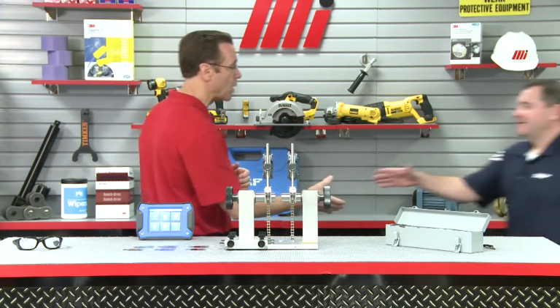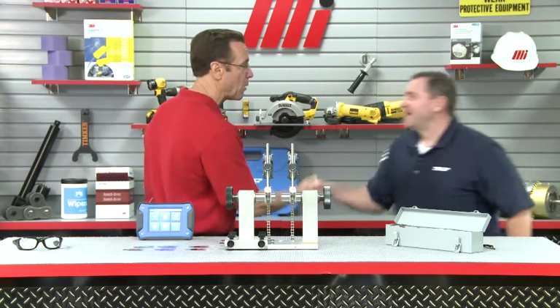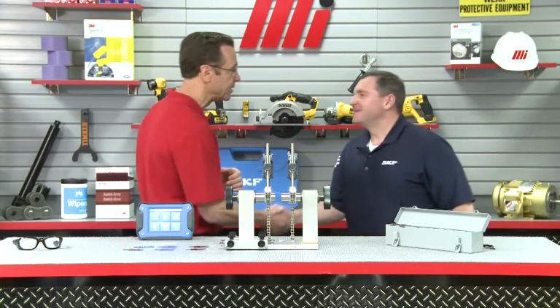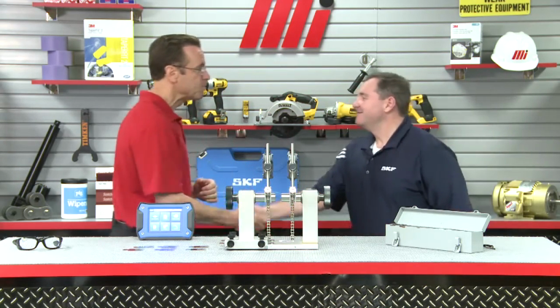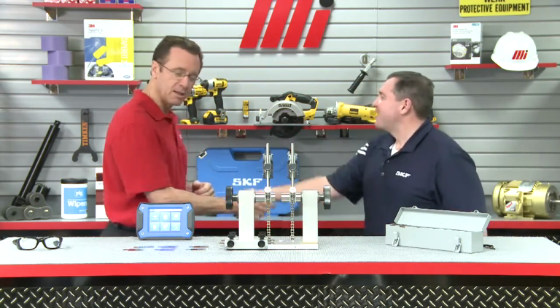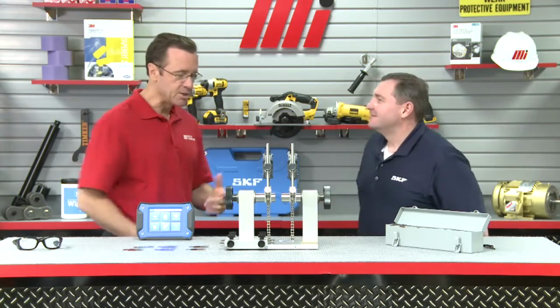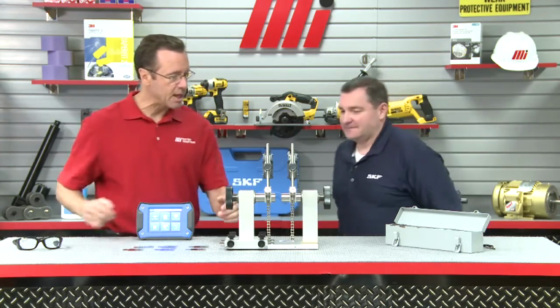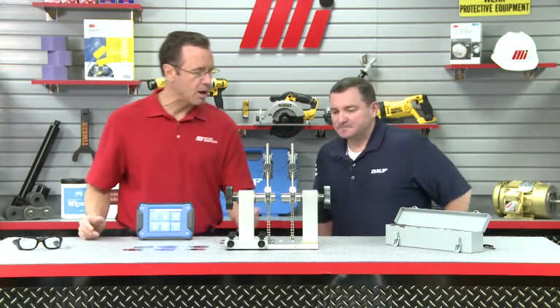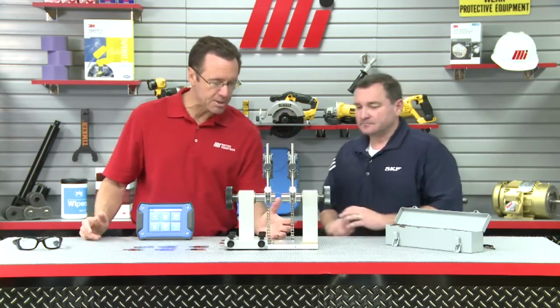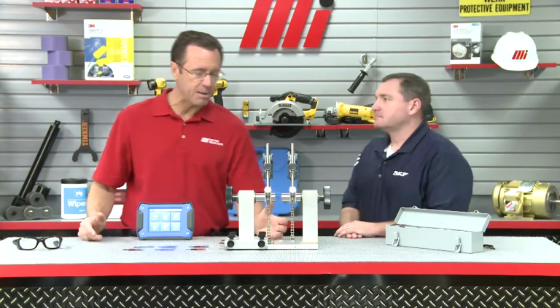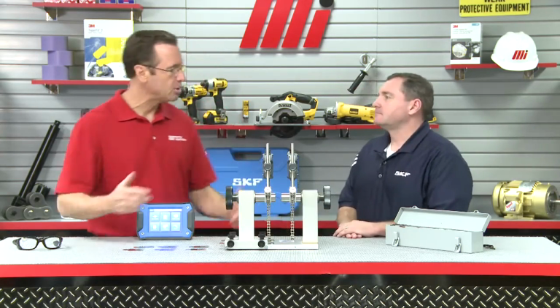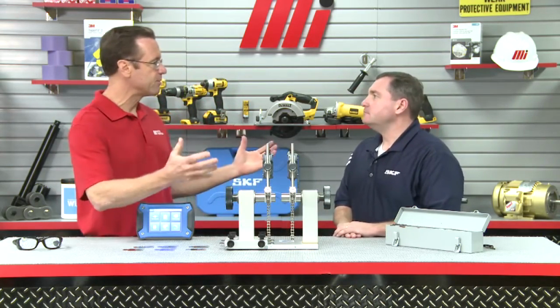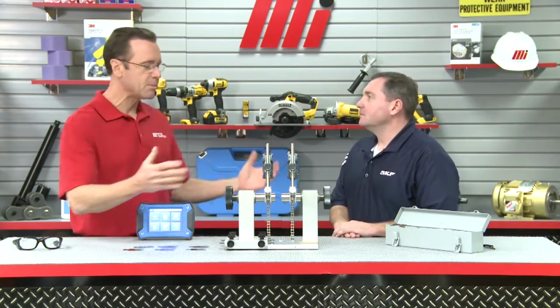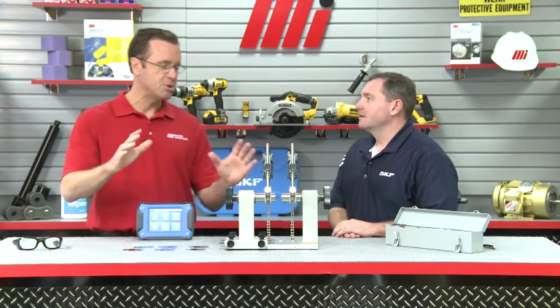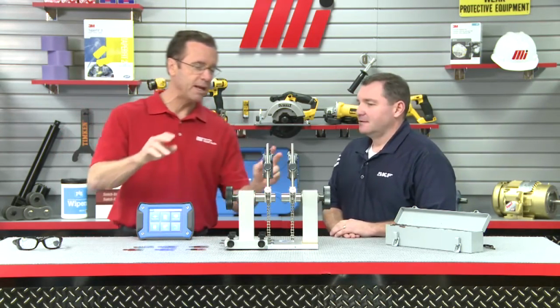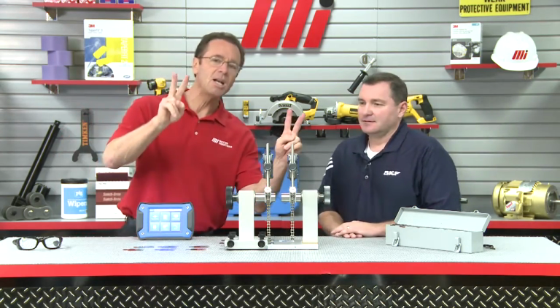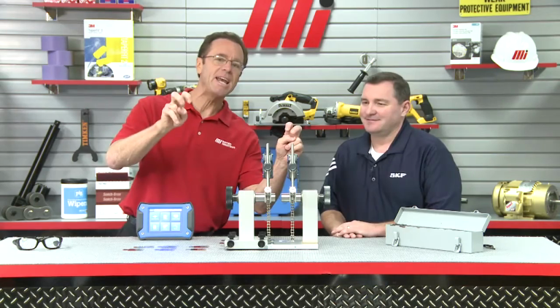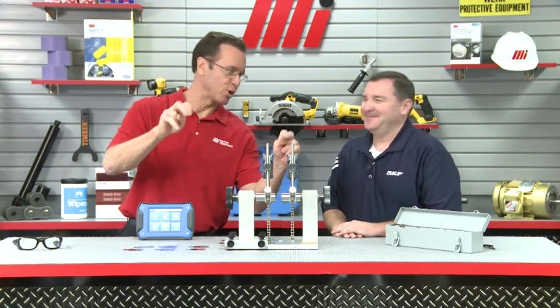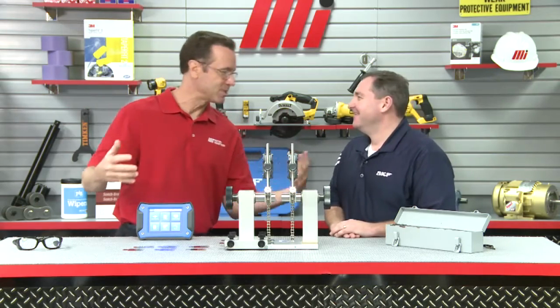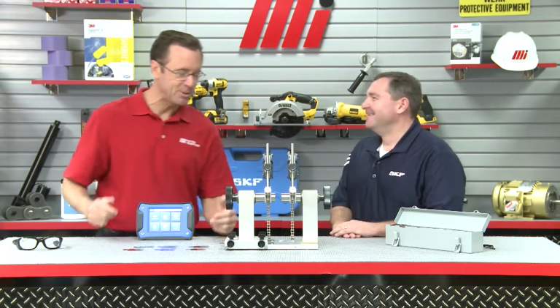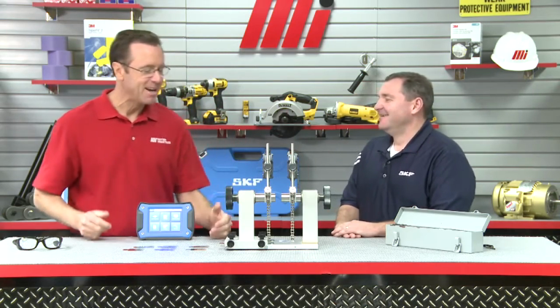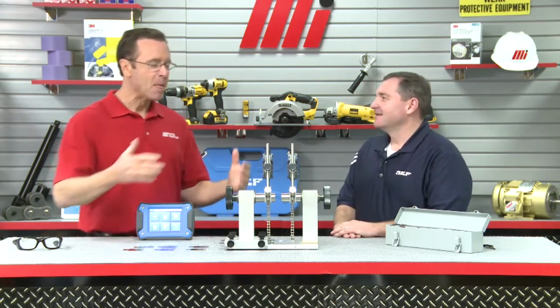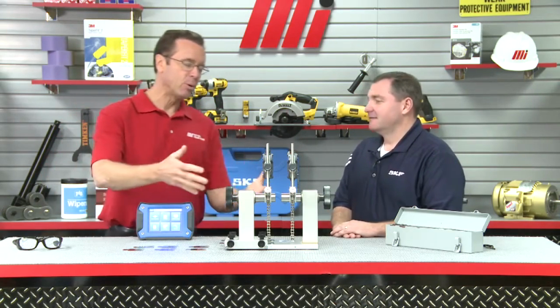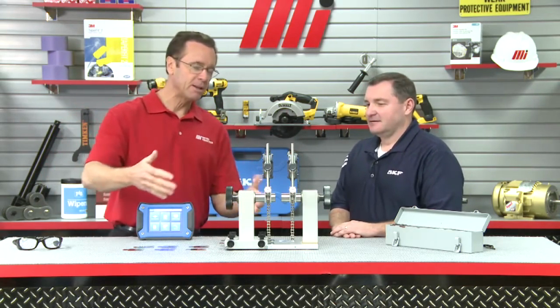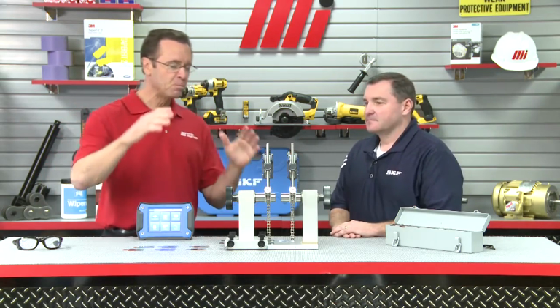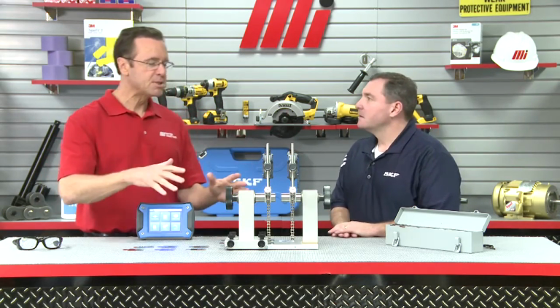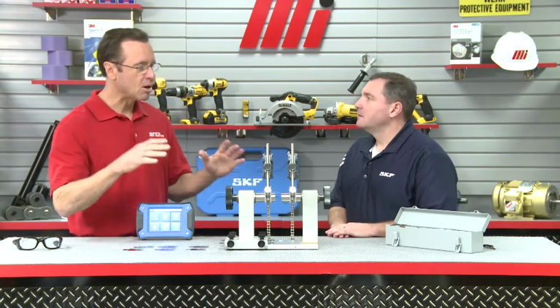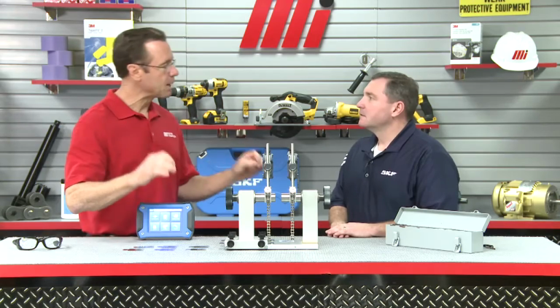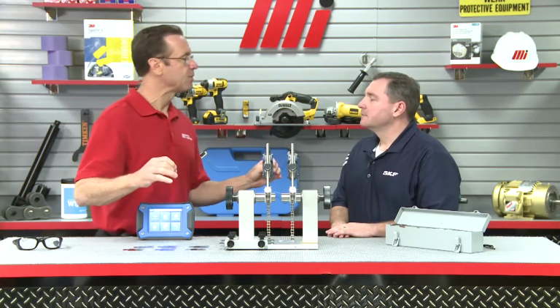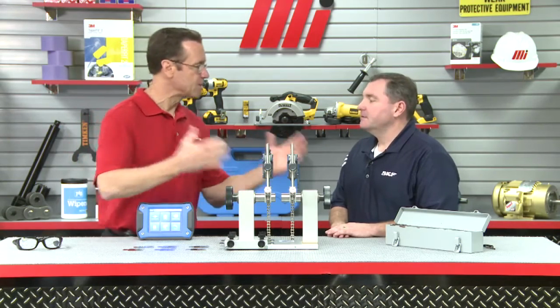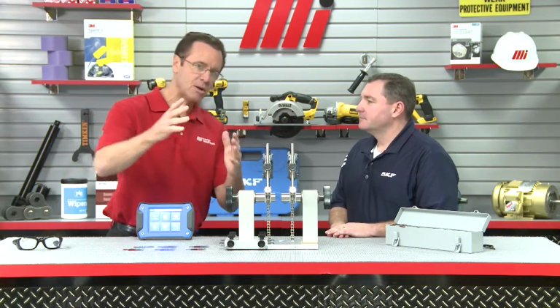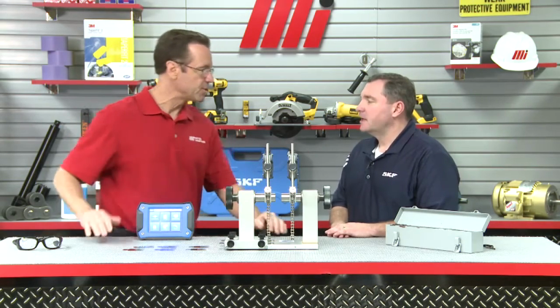John, welcome! Hi Tom, great, thanks for having us. It is good to have you here. I am excited about it, not only because you're a first-time guest, but you brought a laser for us to play with today. But before we play with the laser, please tell us all about proper shaft alignment because that'll get us off to a good start.